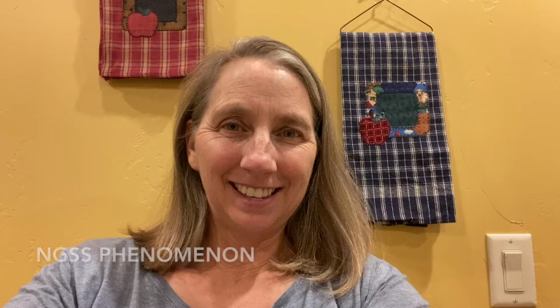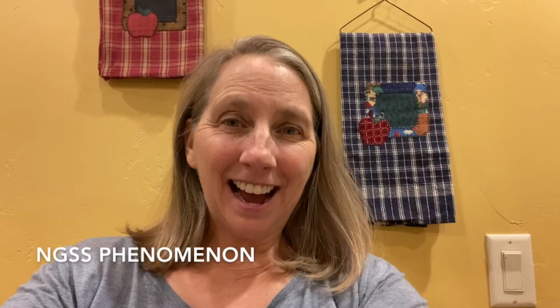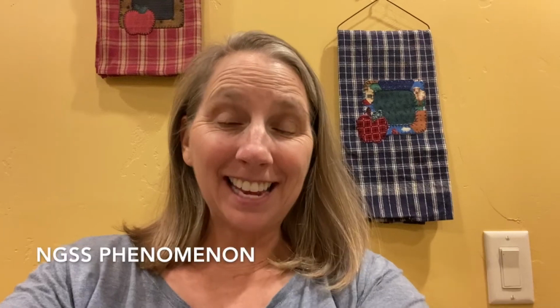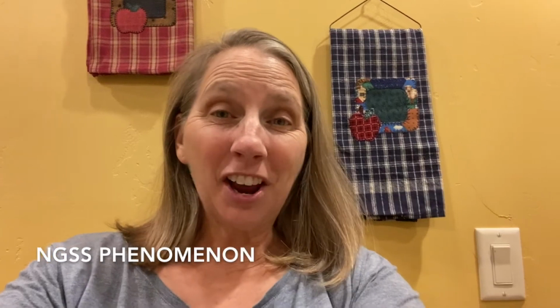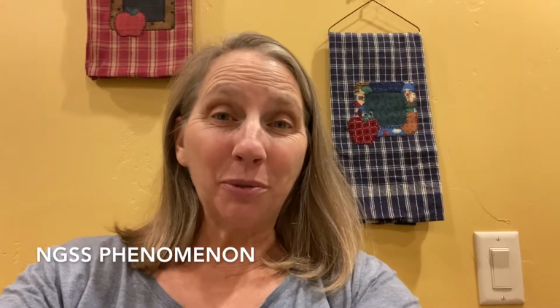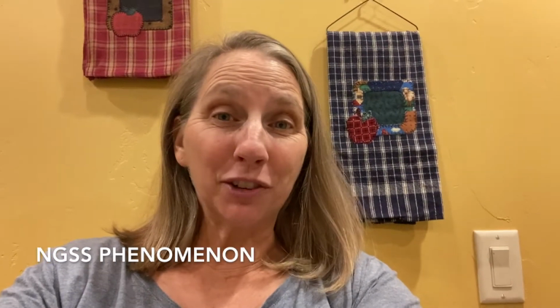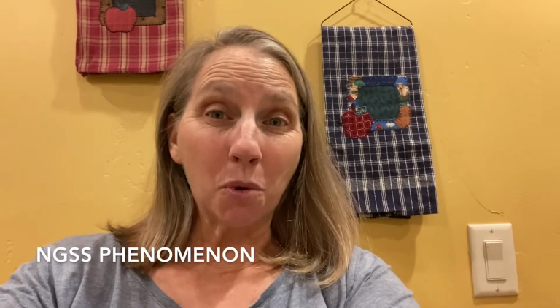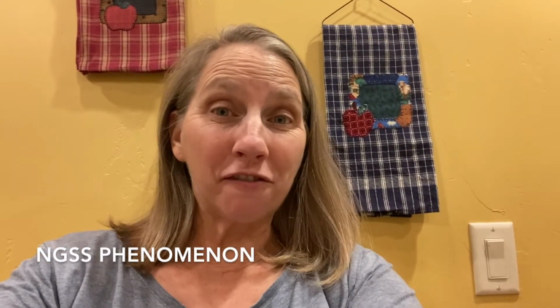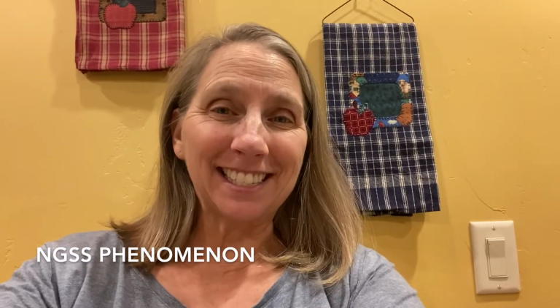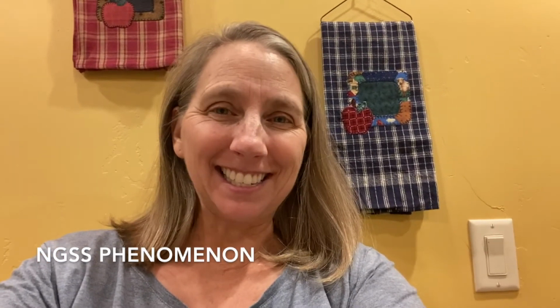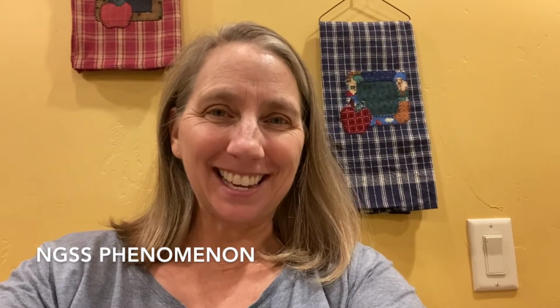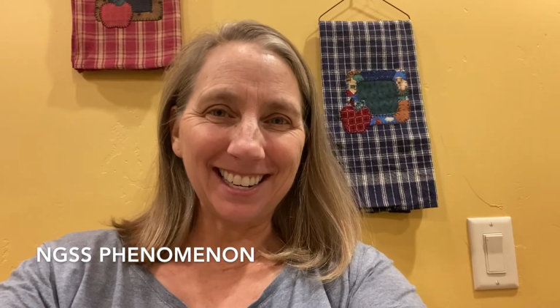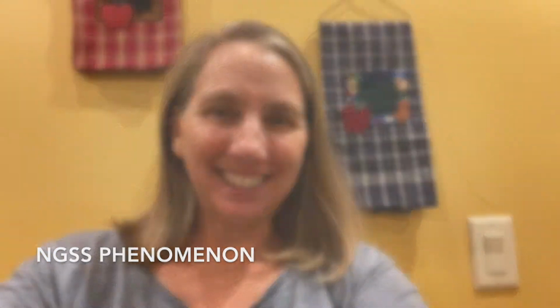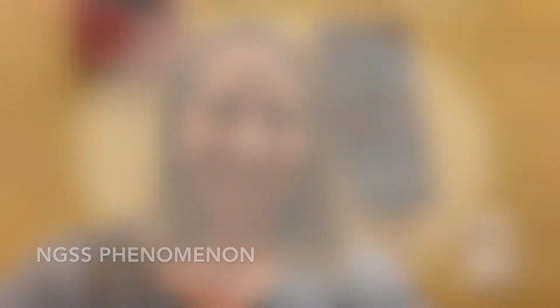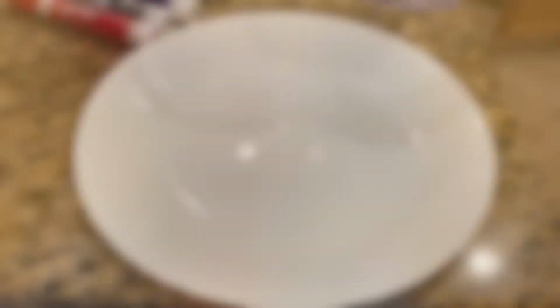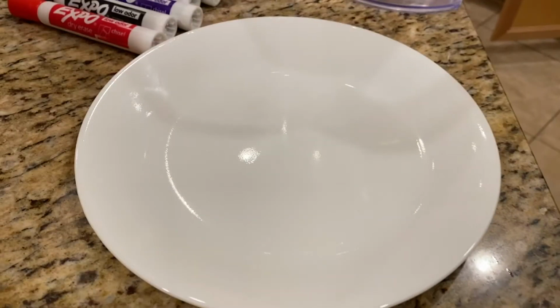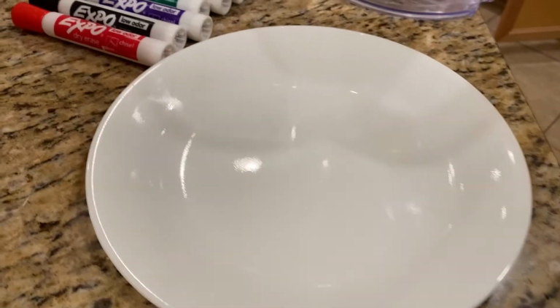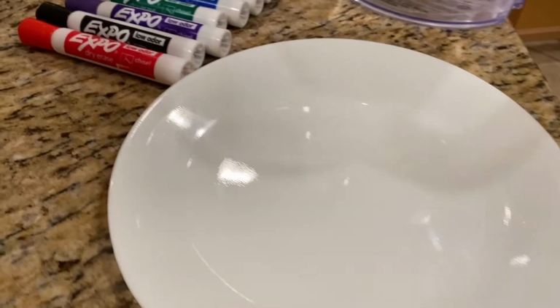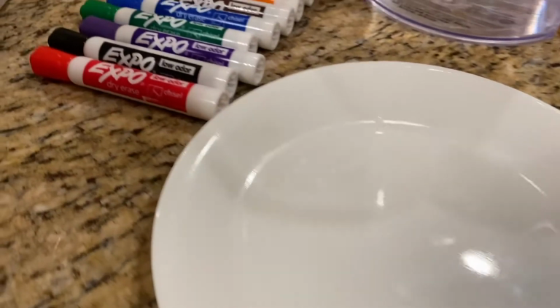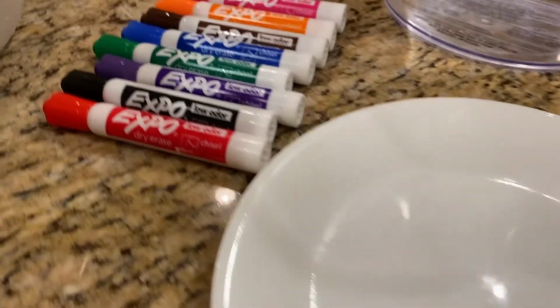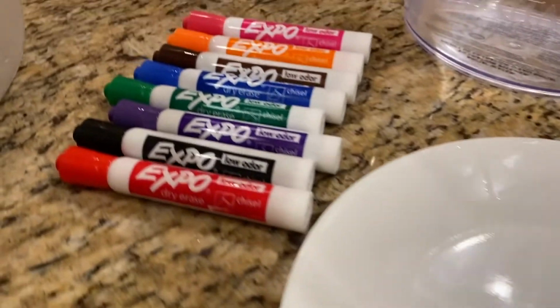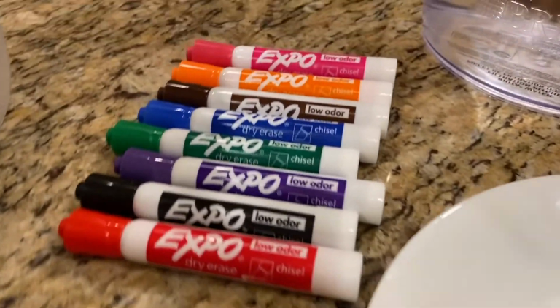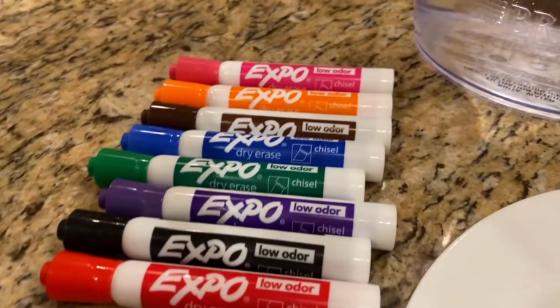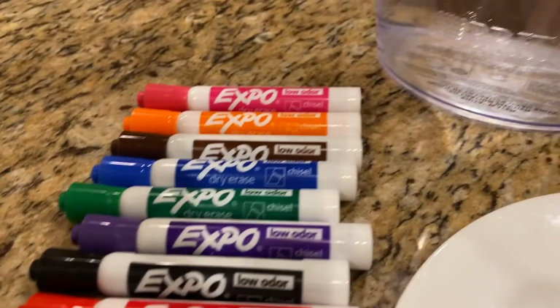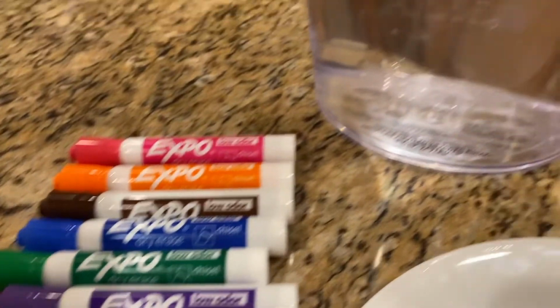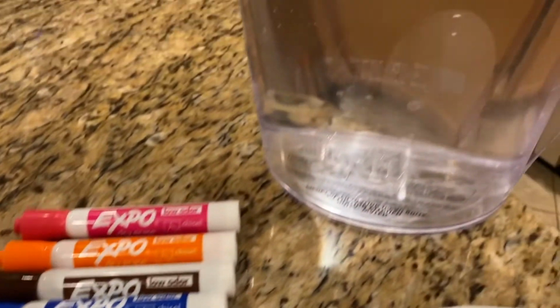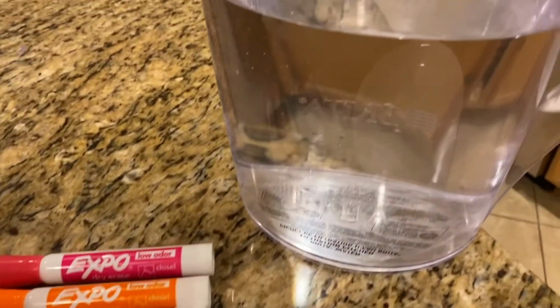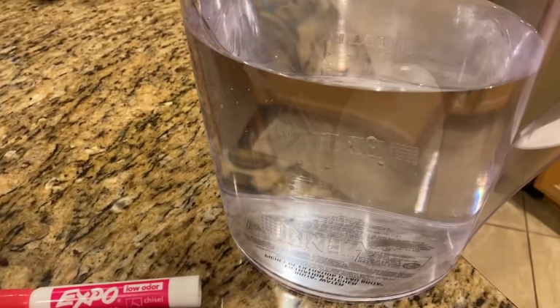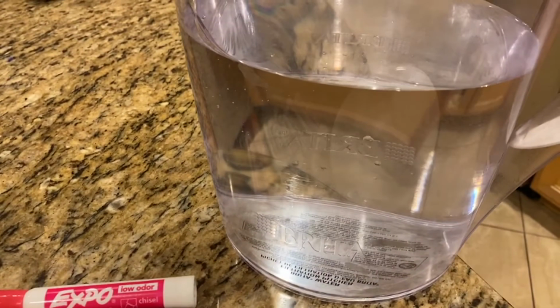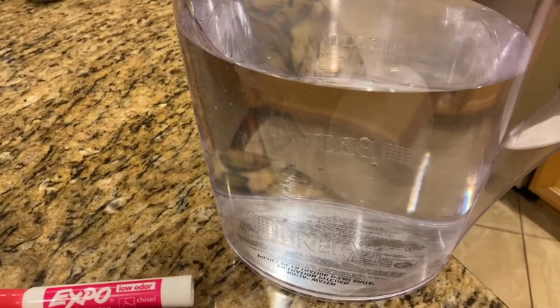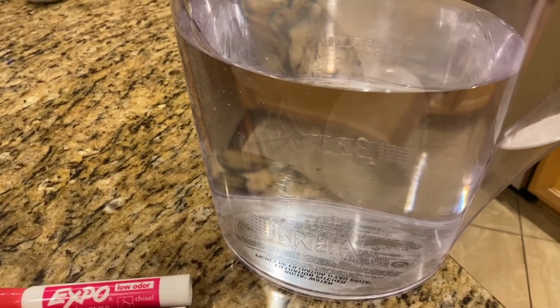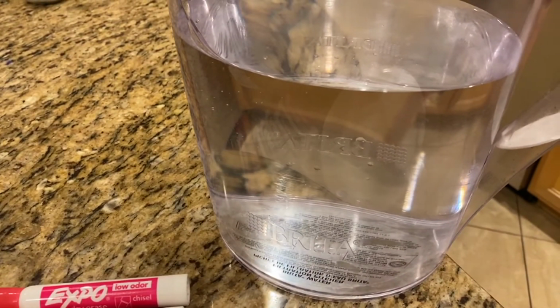Hi! Are you ready for some more fun science in the kitchen? For this experiment you need a plate, Expo dry erase markers, and some water.